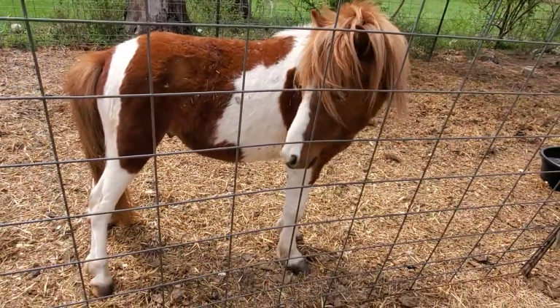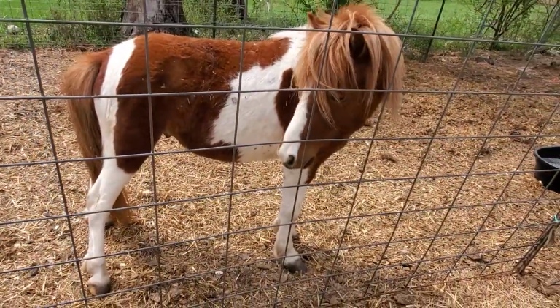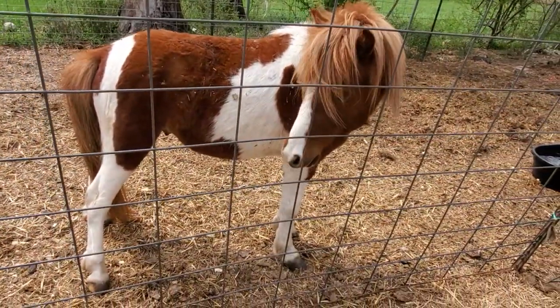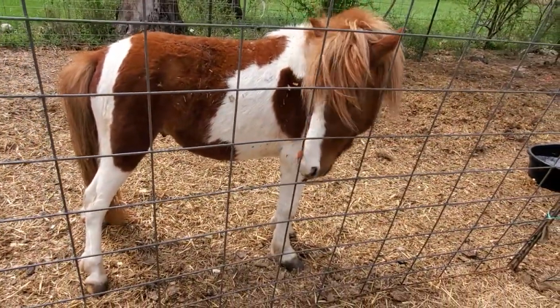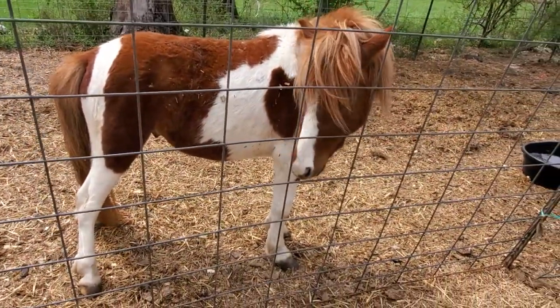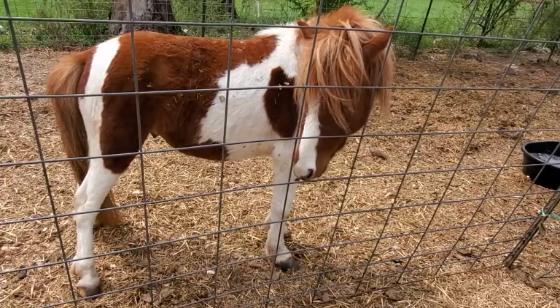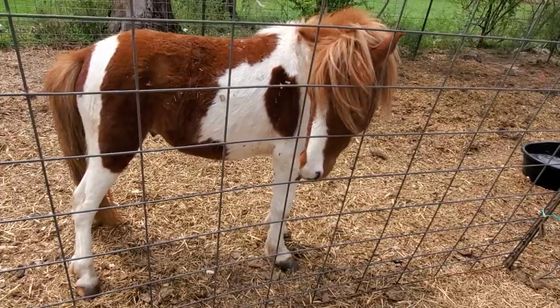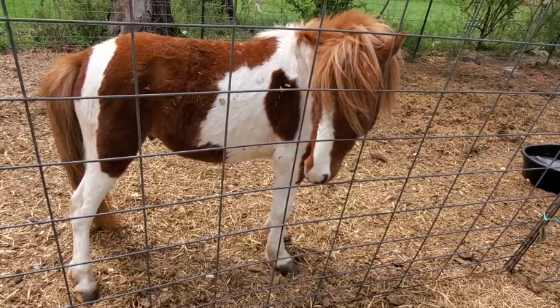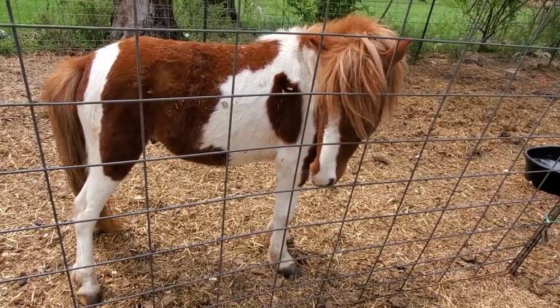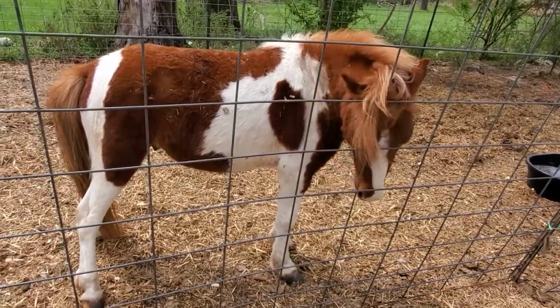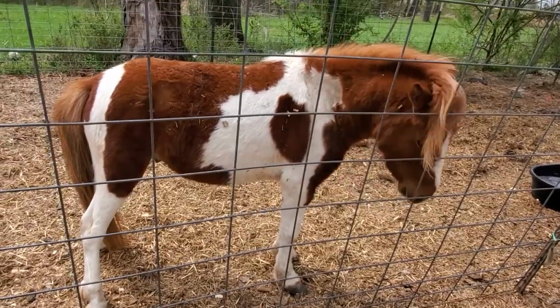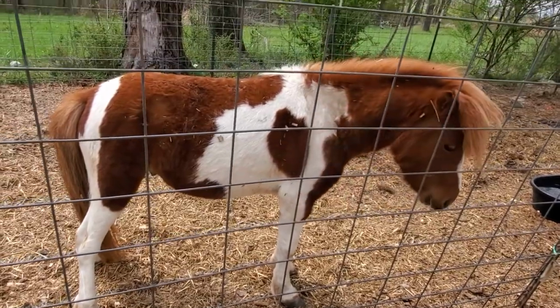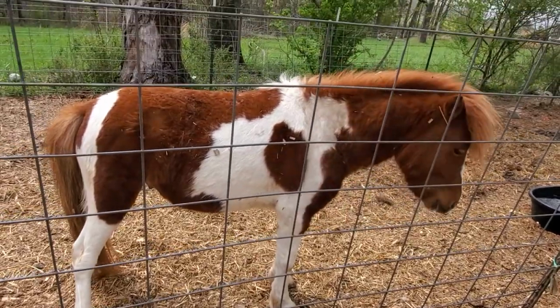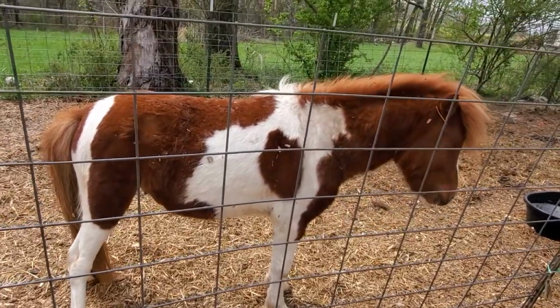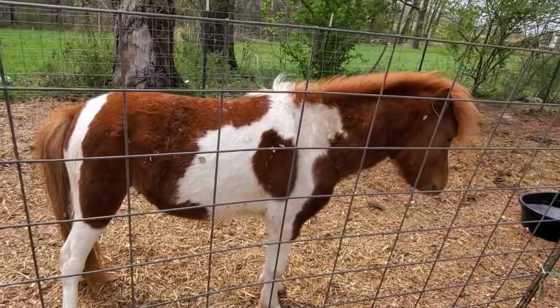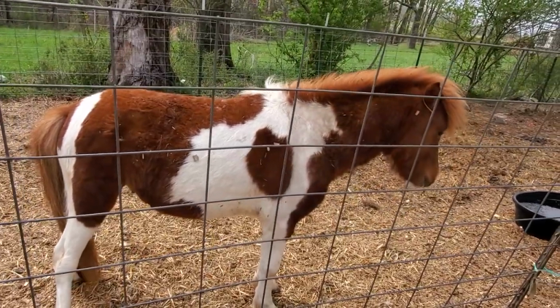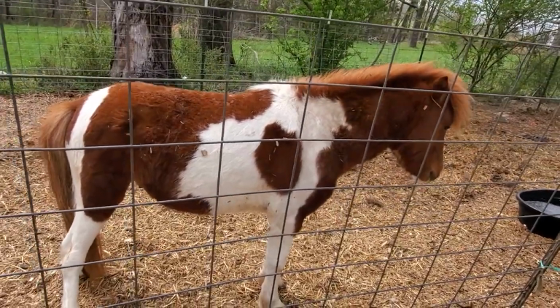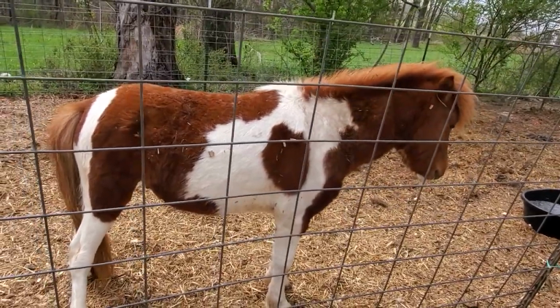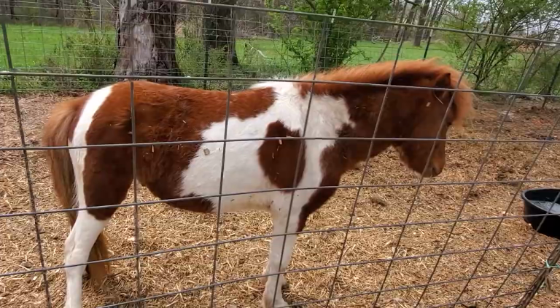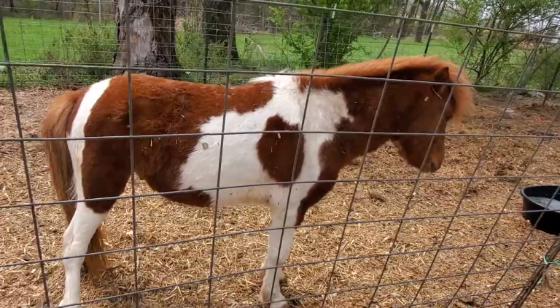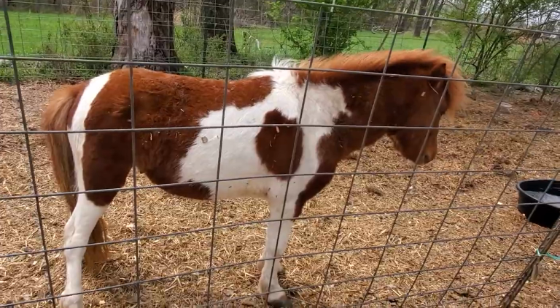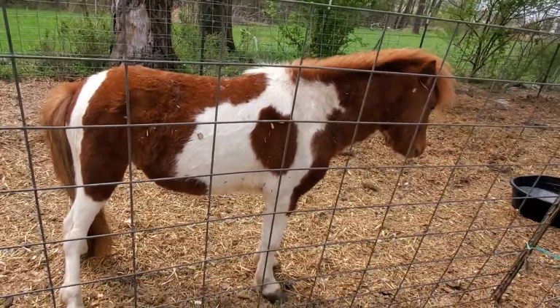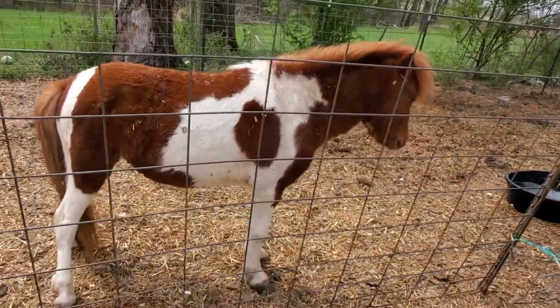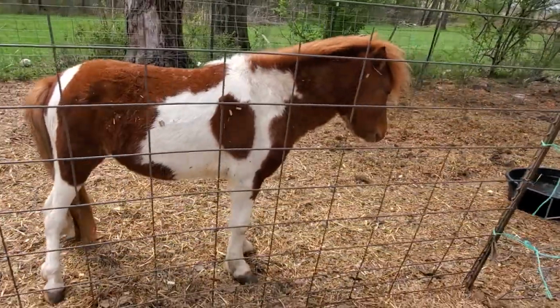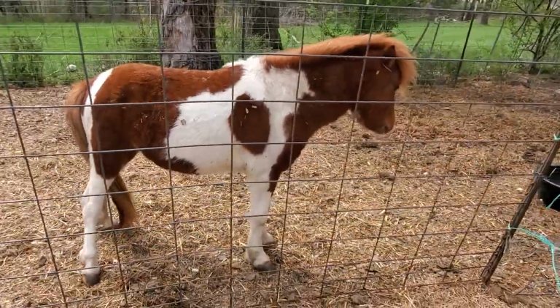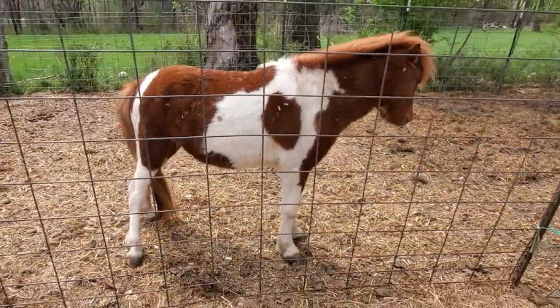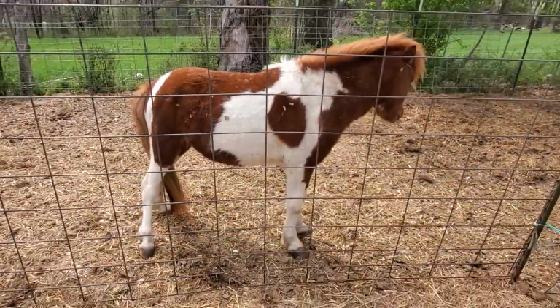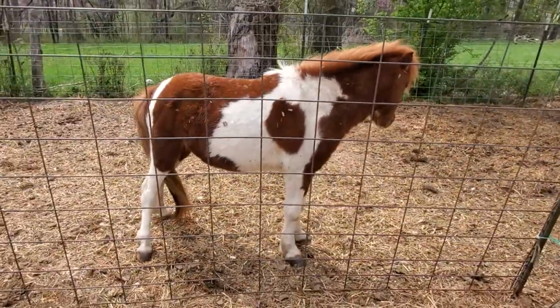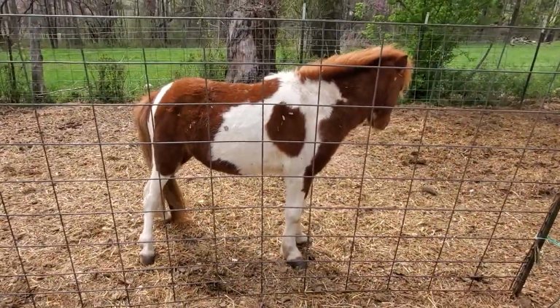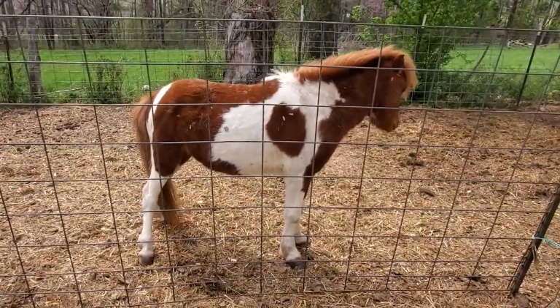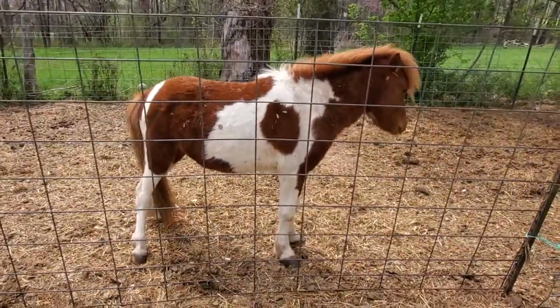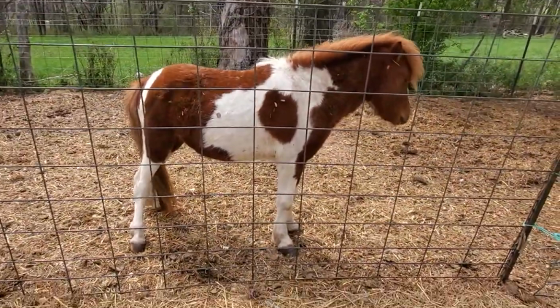We're going to be giving him some extra good hay, and we put some poron over top of him to get rid of any kind of mites or lice that he may have gotten along the way. But we have great plans for this guy.